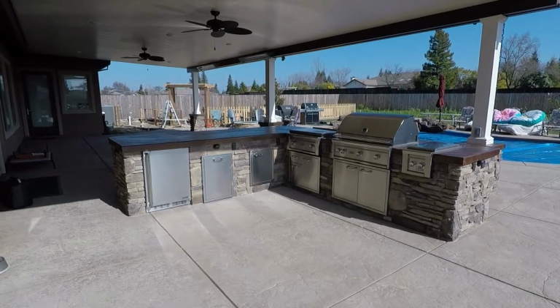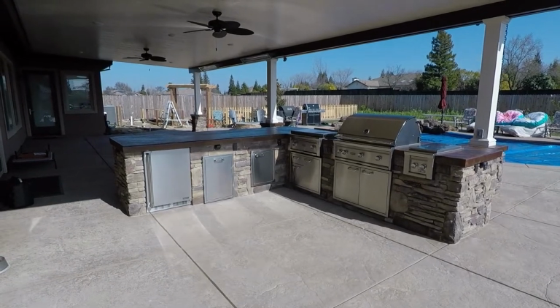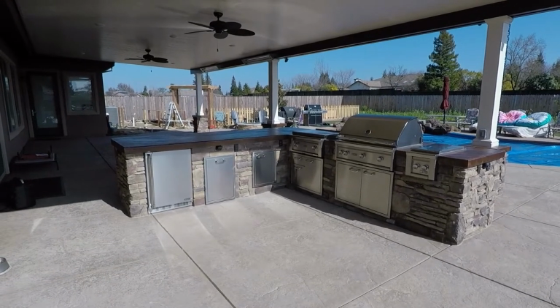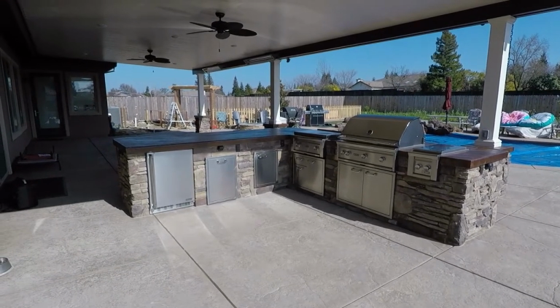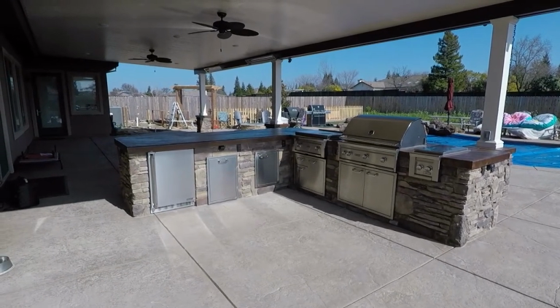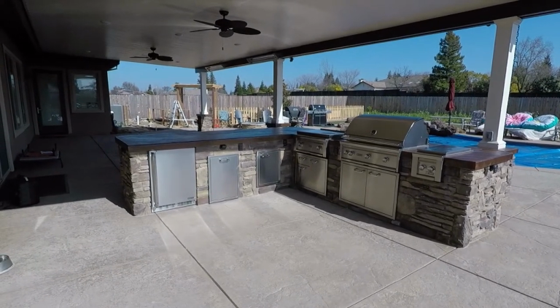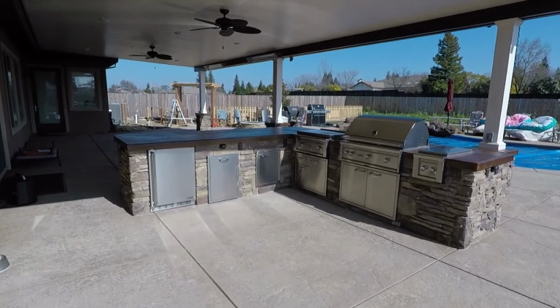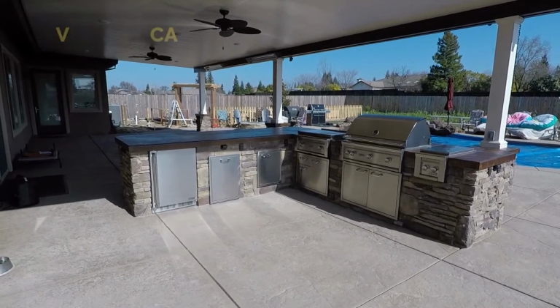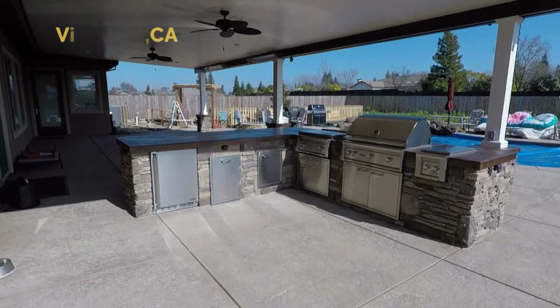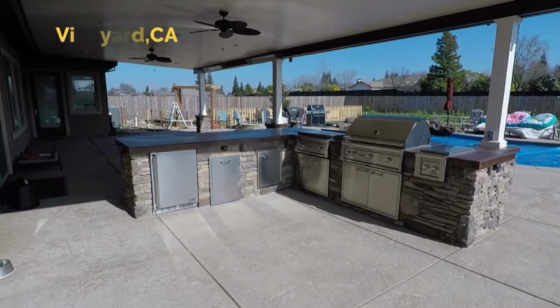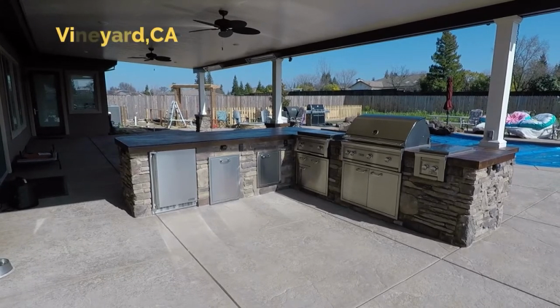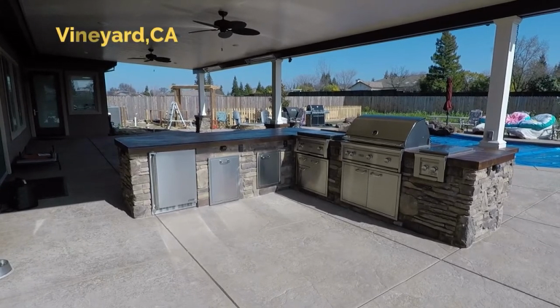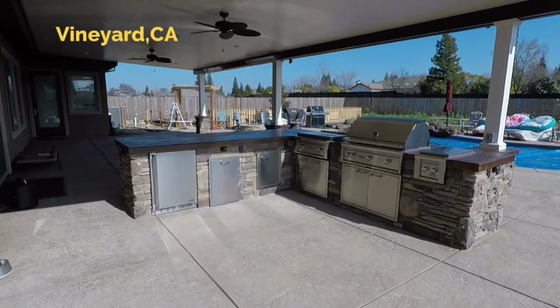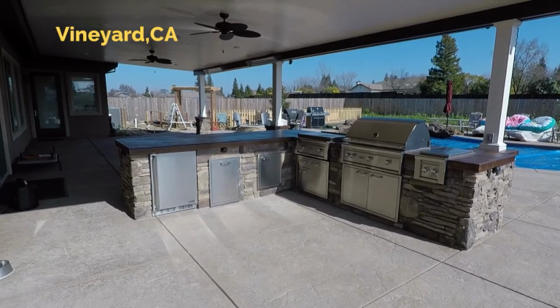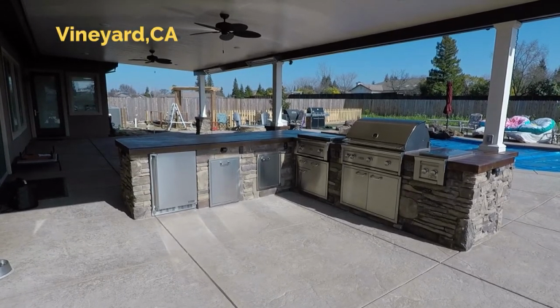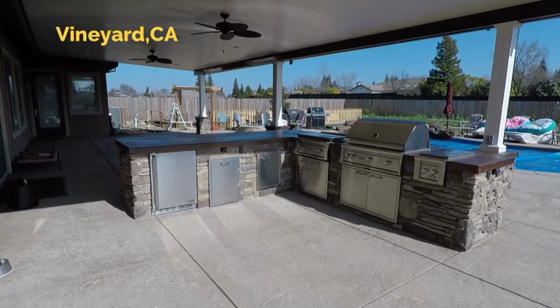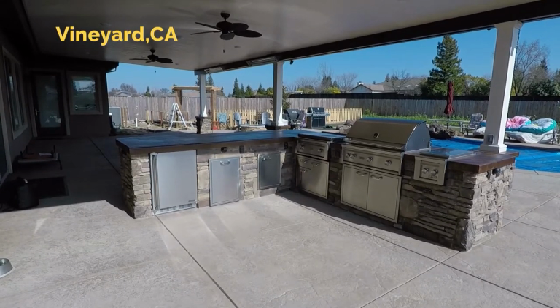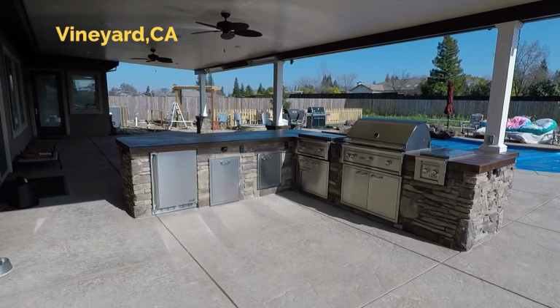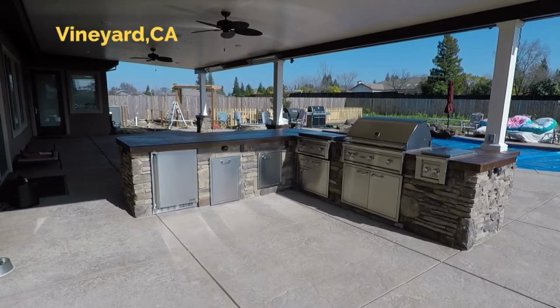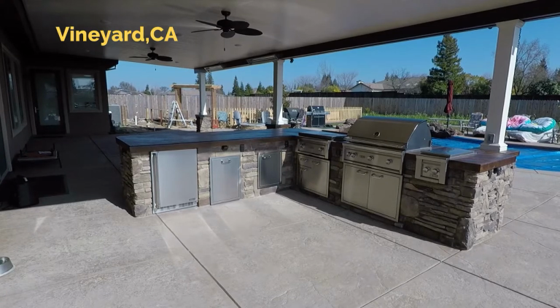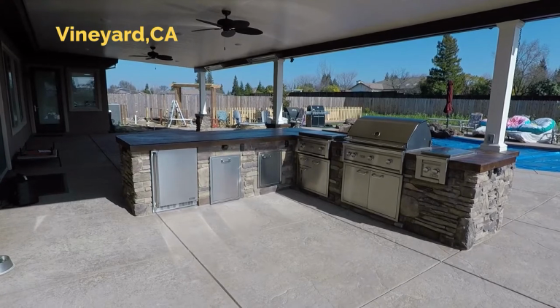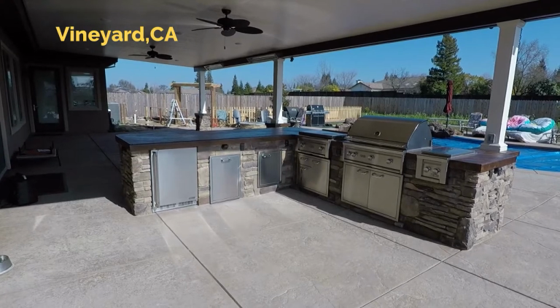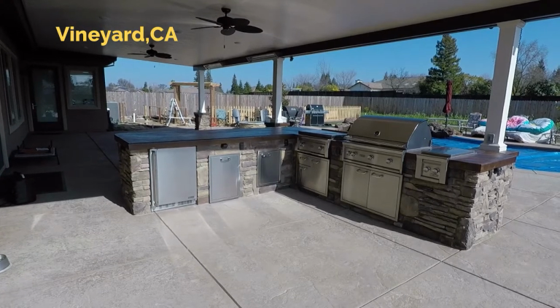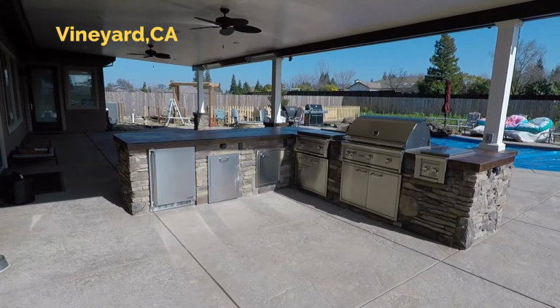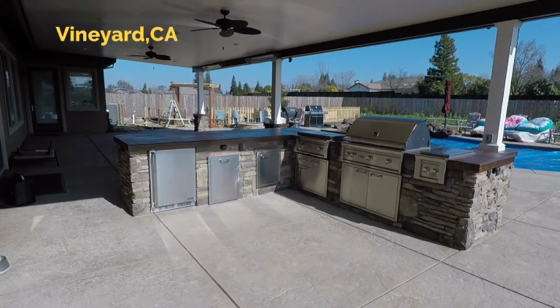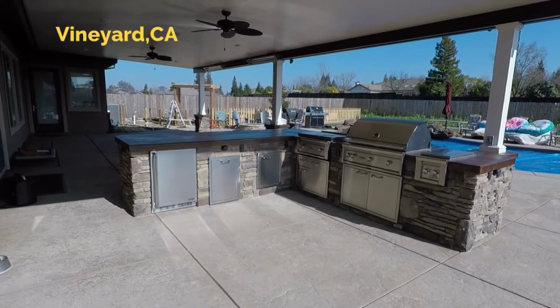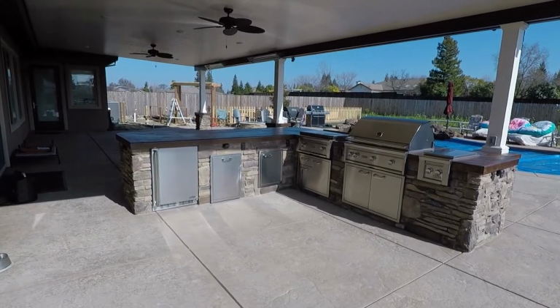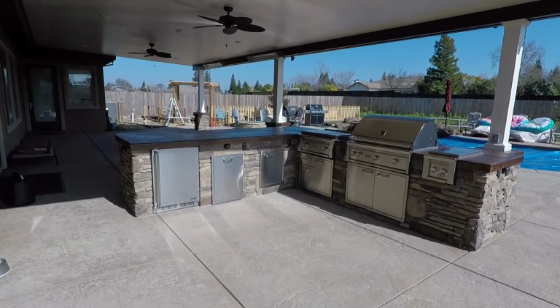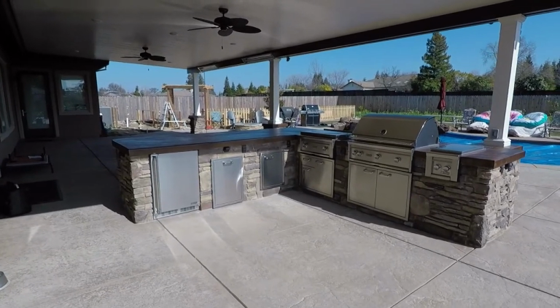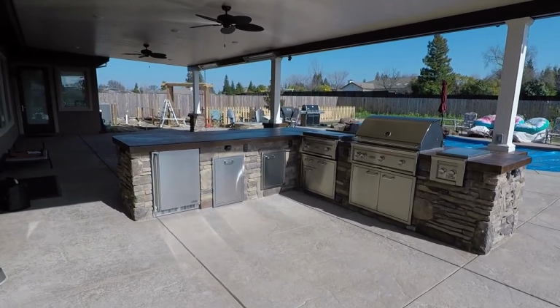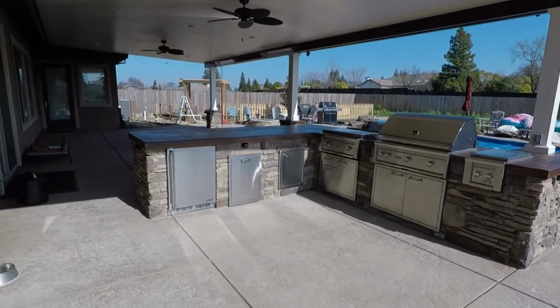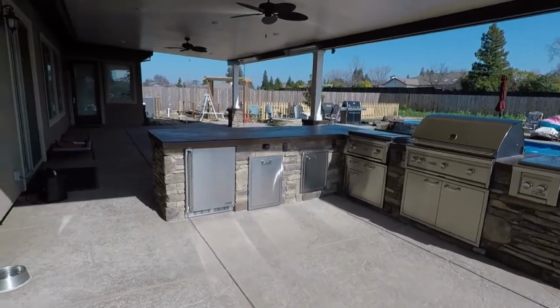Welcome back to GPT Construction, Main Street and Design. I just want to walk you around this outdoor kitchen we just finished out here in Vineyard. They went with the full Links equipment setup — top of the line here. Let's check this out.